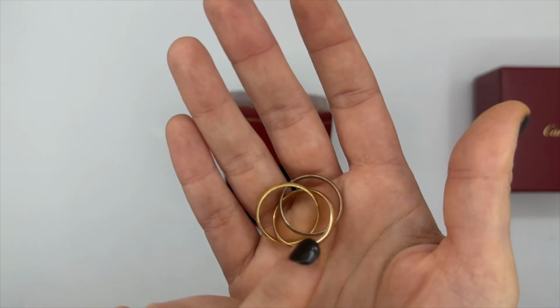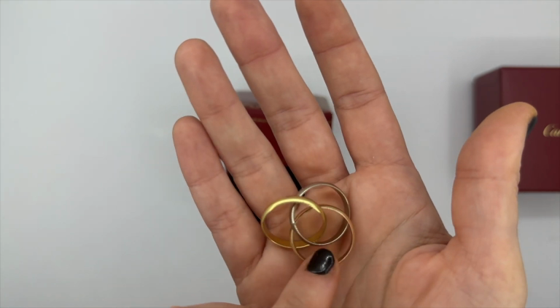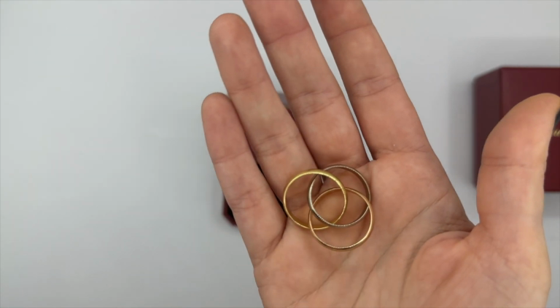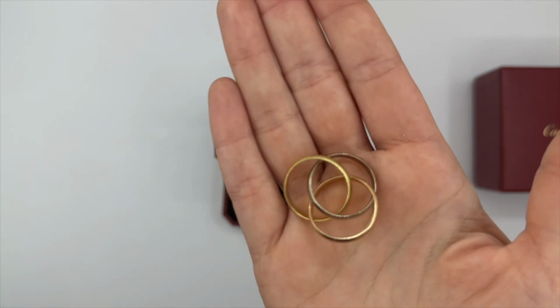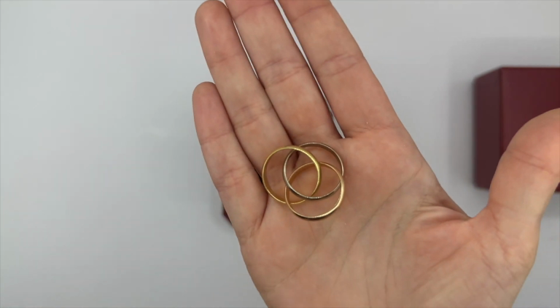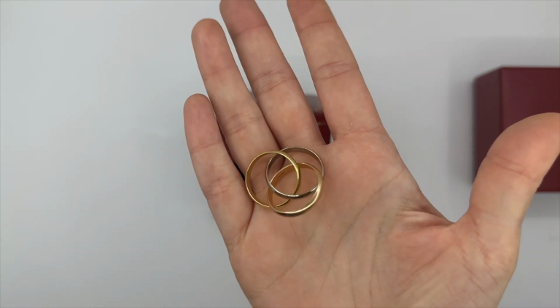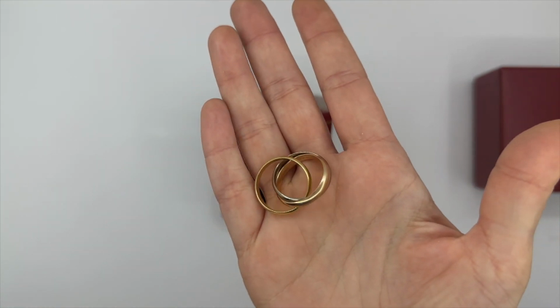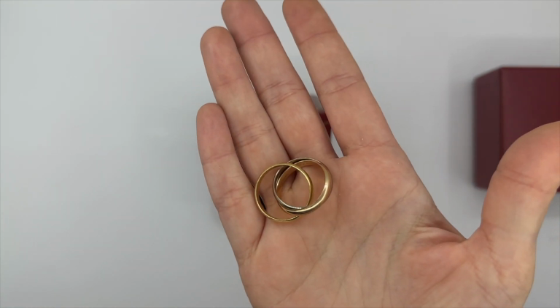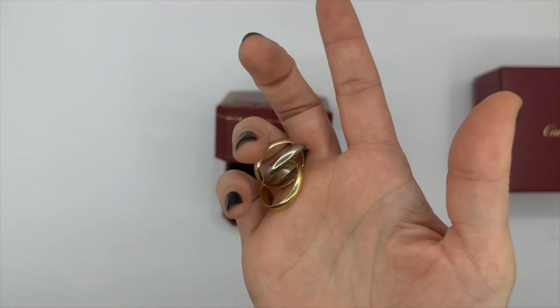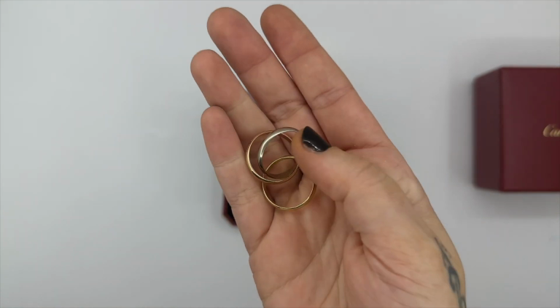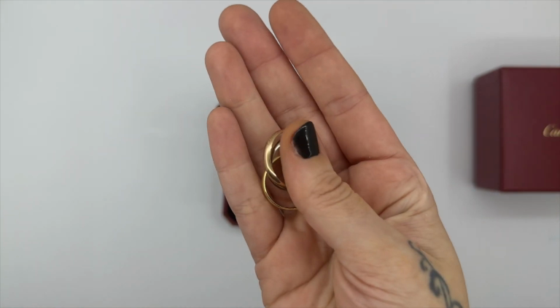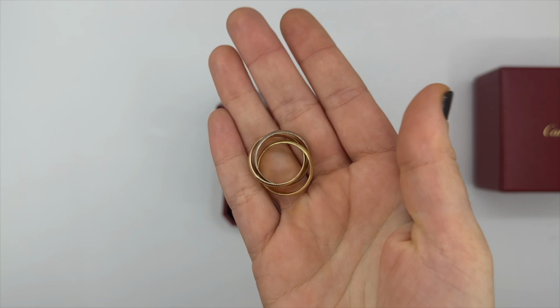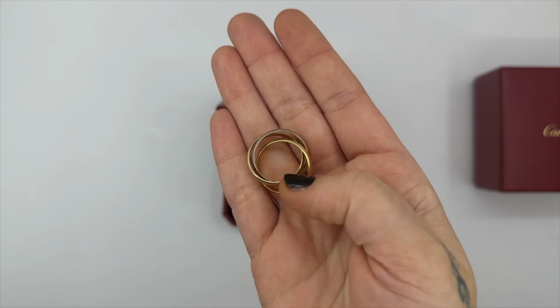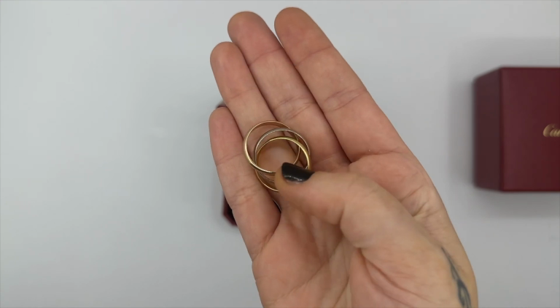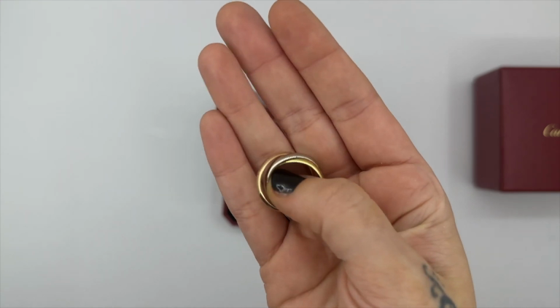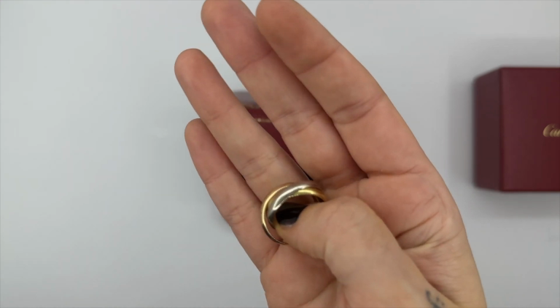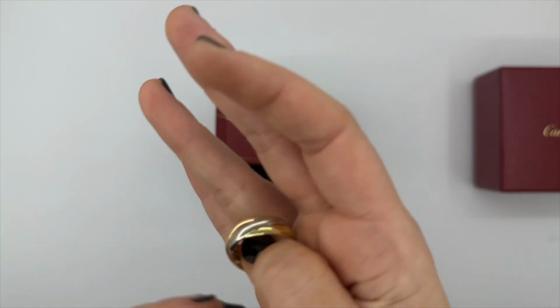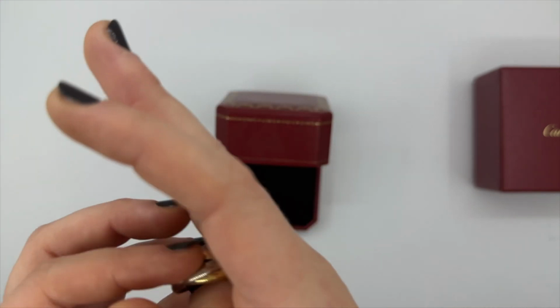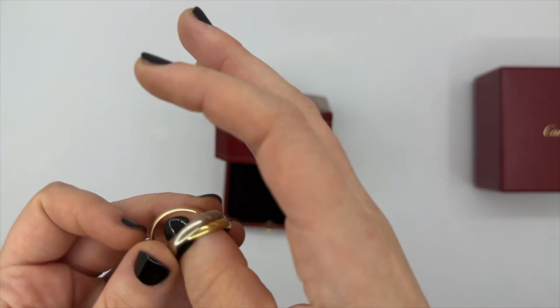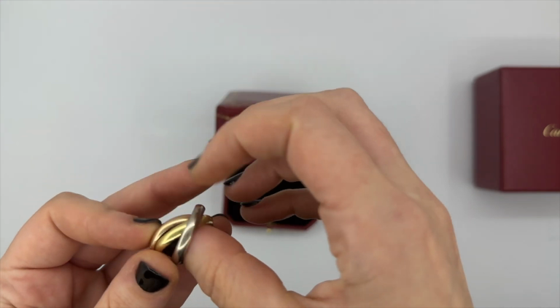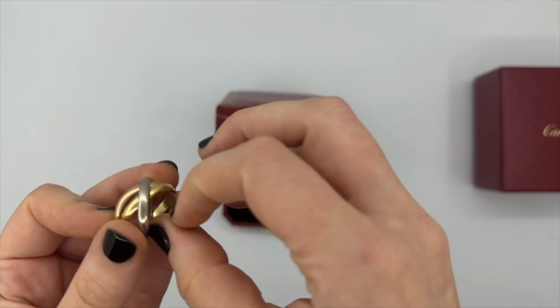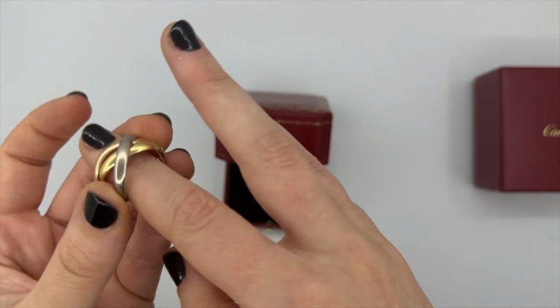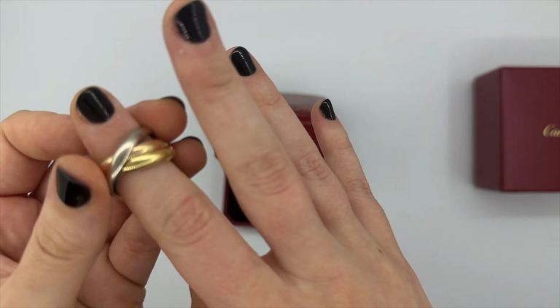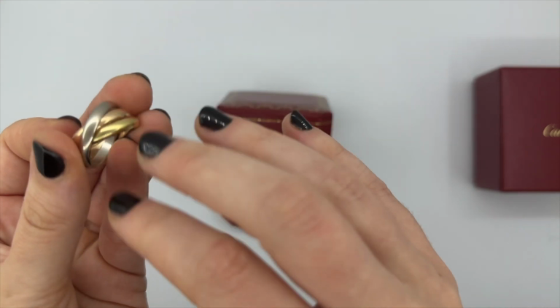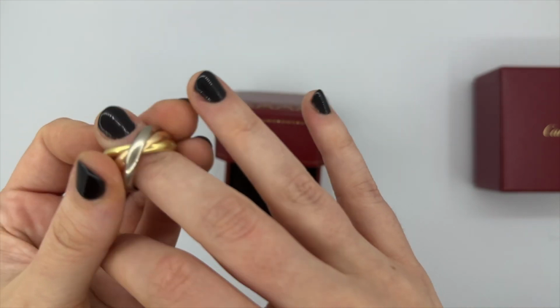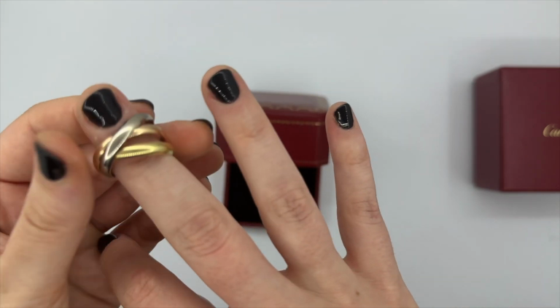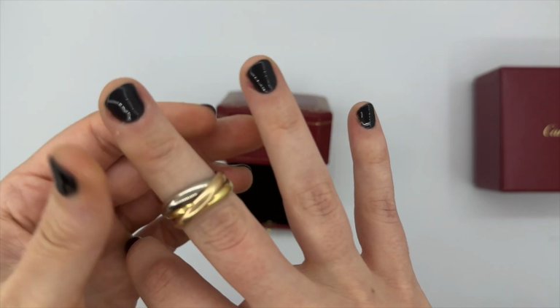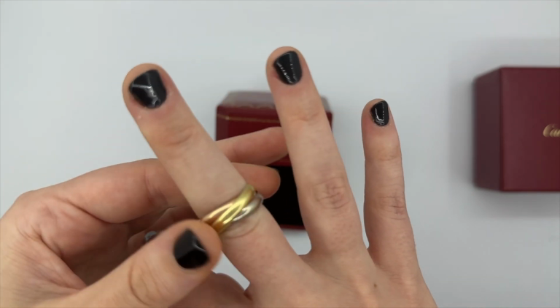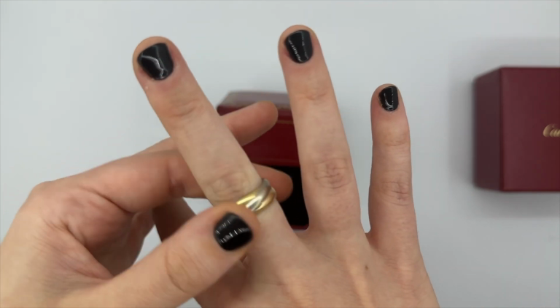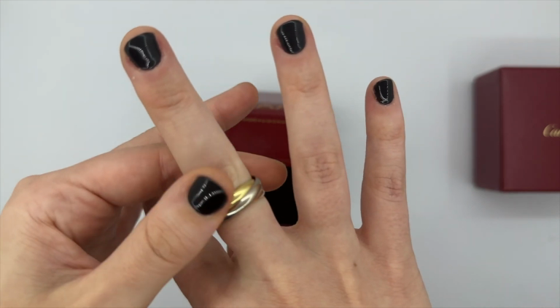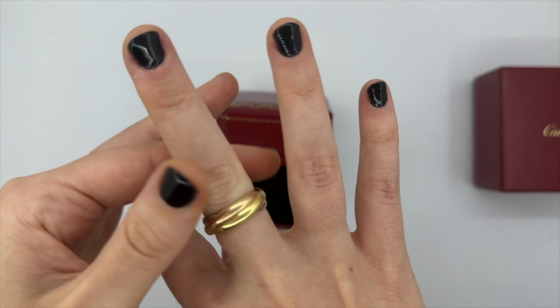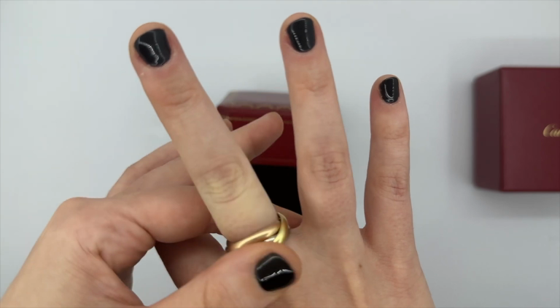This is a ring to be worn if you're going to wear it and just appreciate it as it wears. It is three rings that are bound together but they slip apart, so whenever you're wearing it, it will move around. That's something to be aware of.